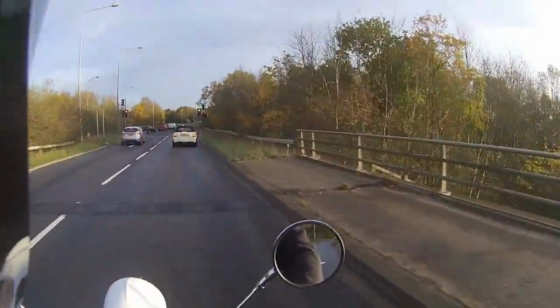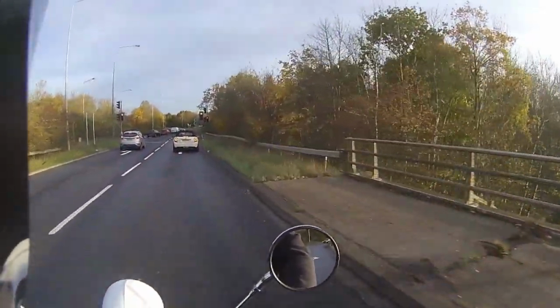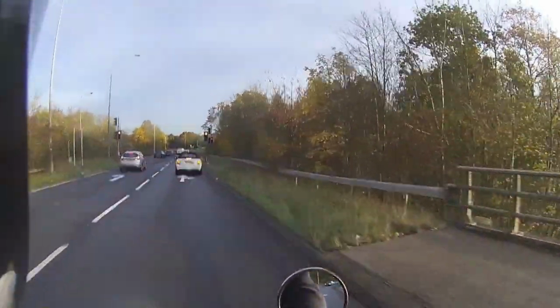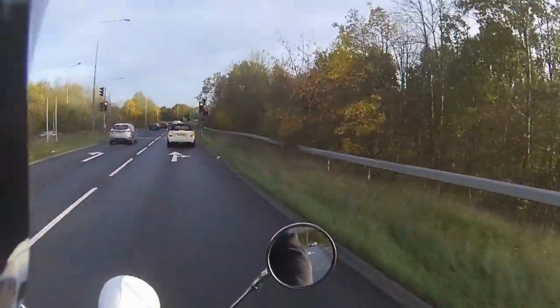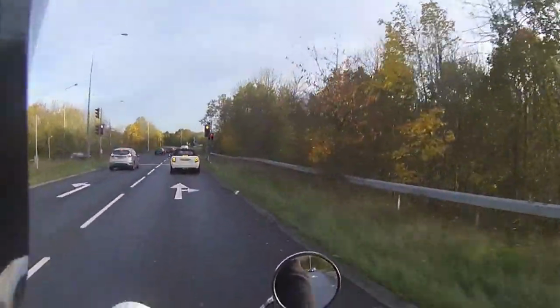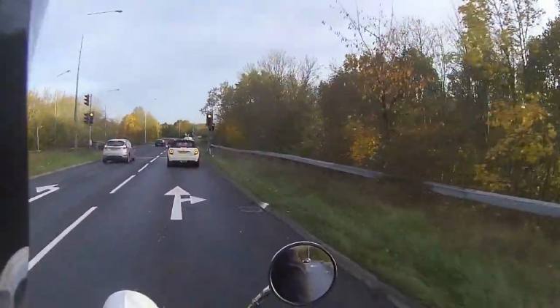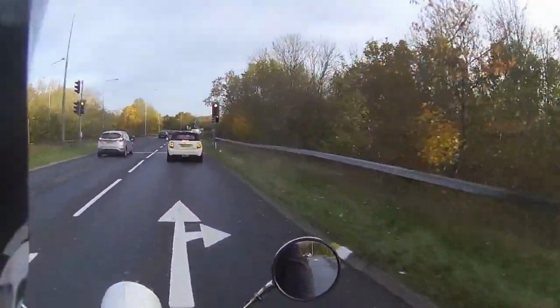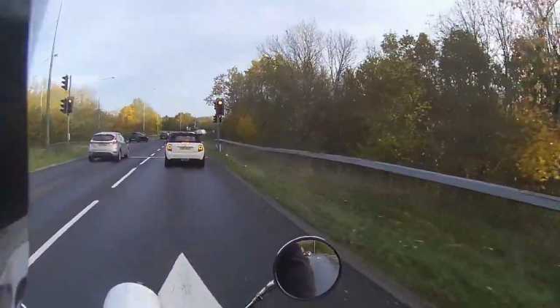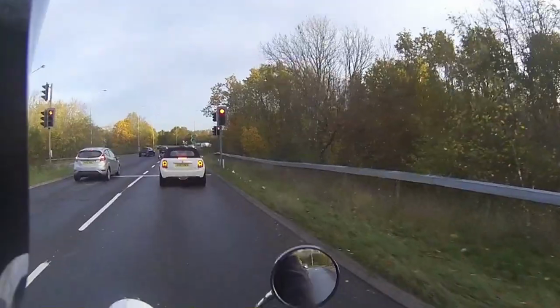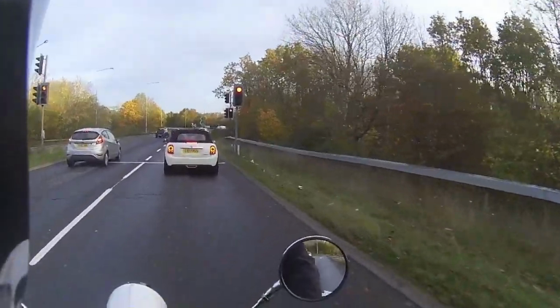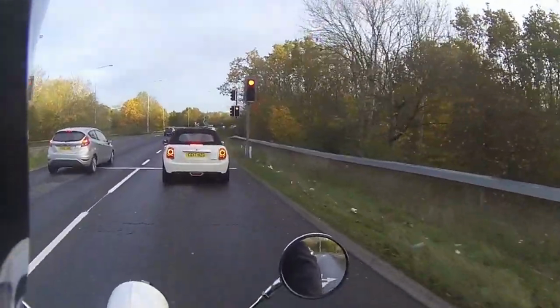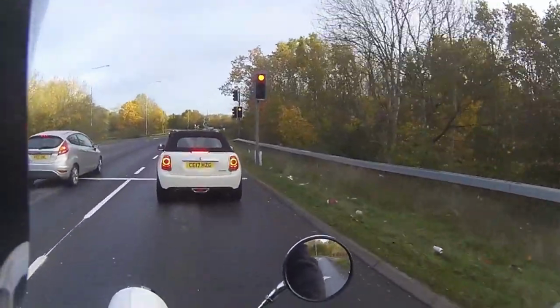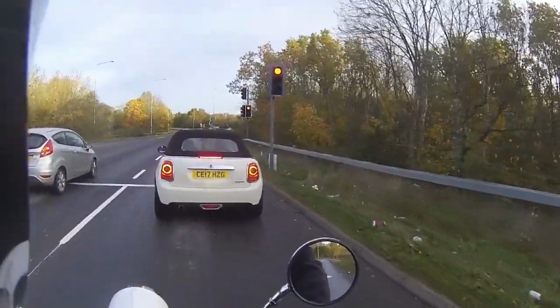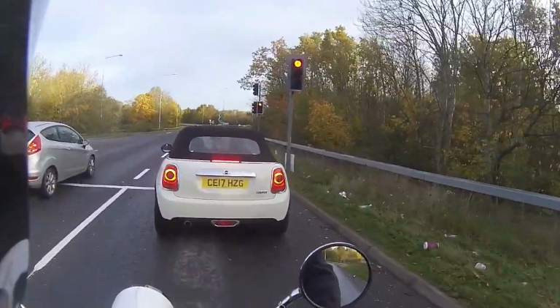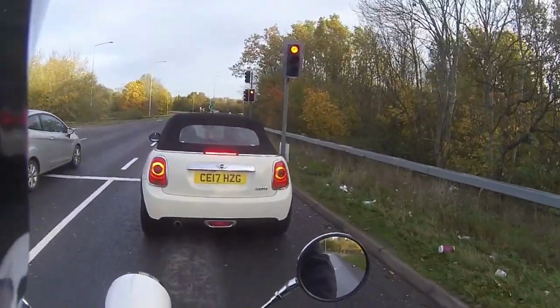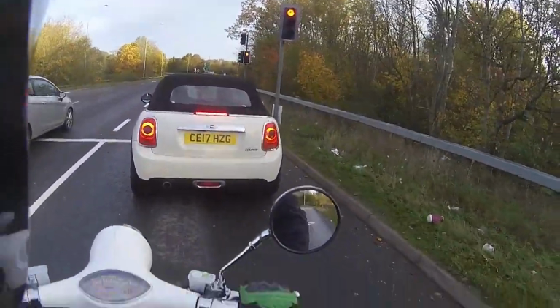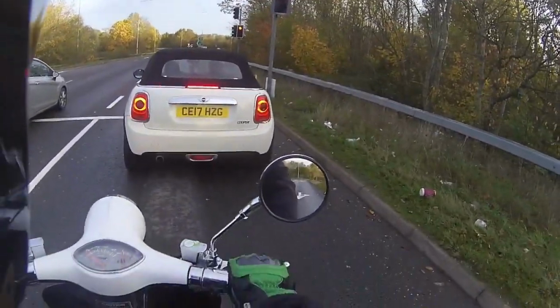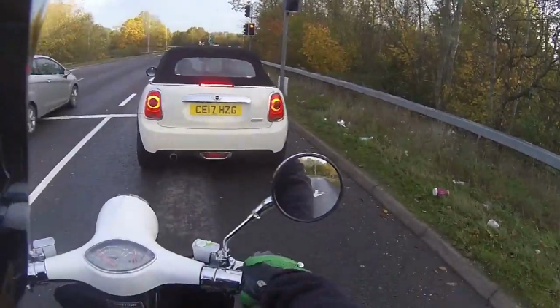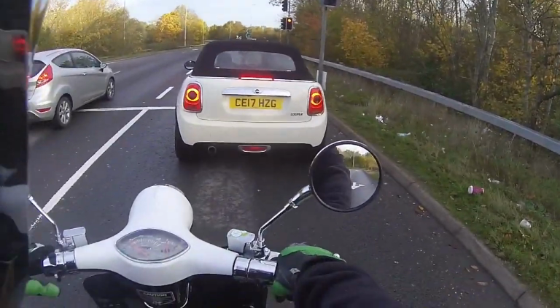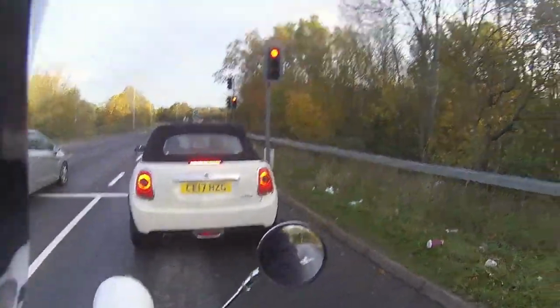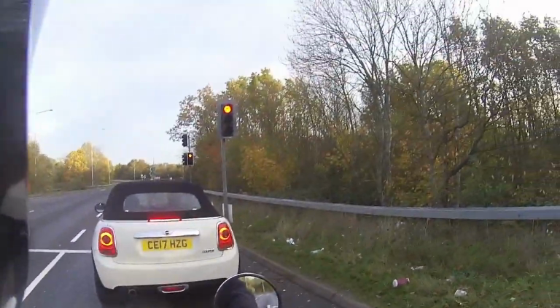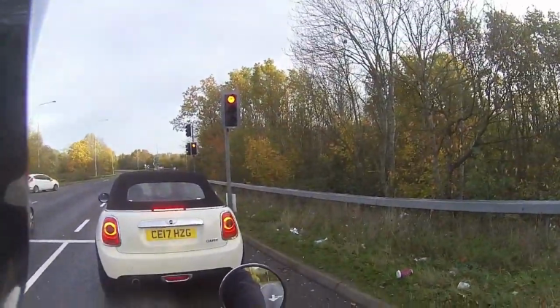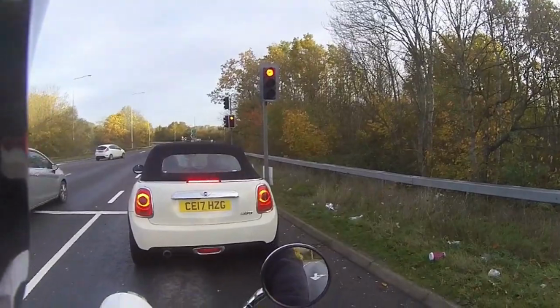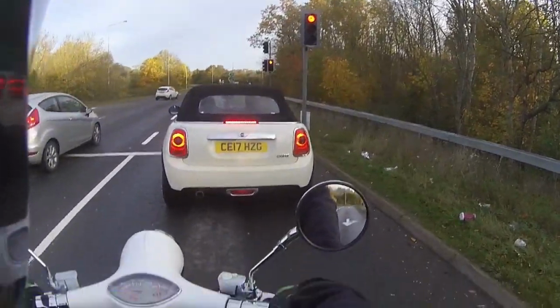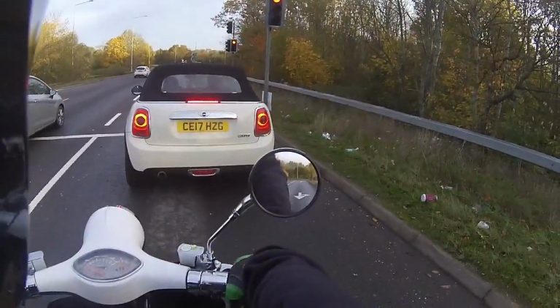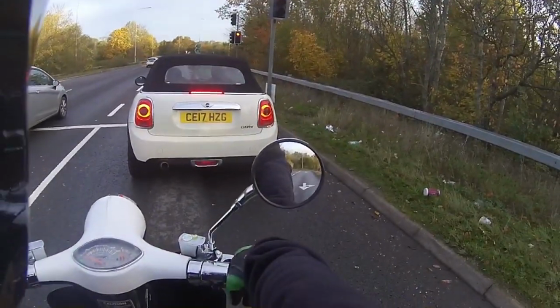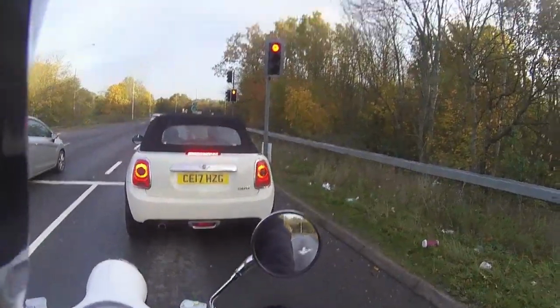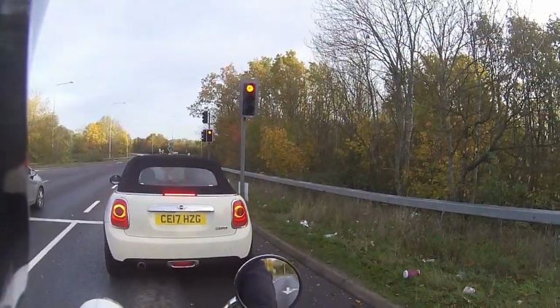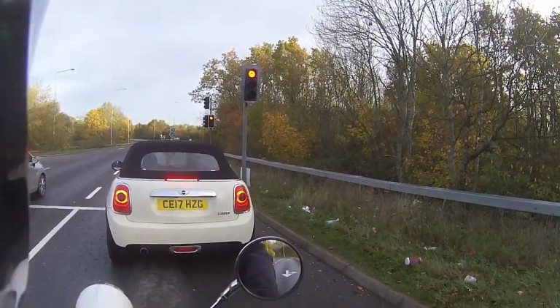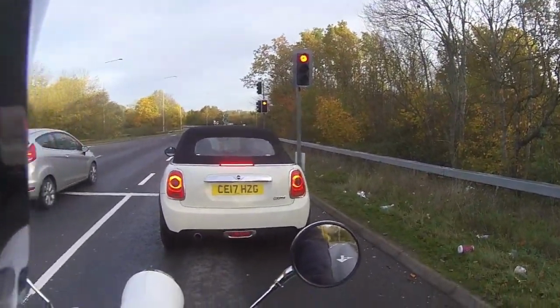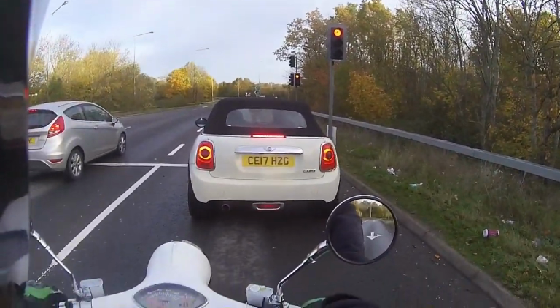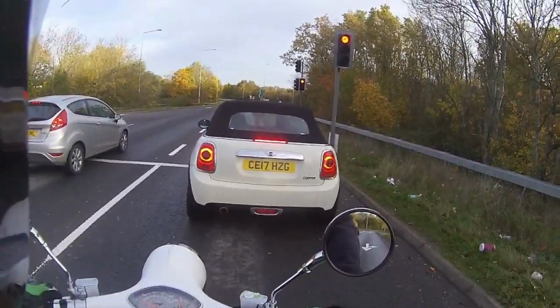Now the braking function - just came in on the back brake, then coming in hard on that front brake and it pulls up so well. Braking on this is absolutely superb - crisp and efficient.